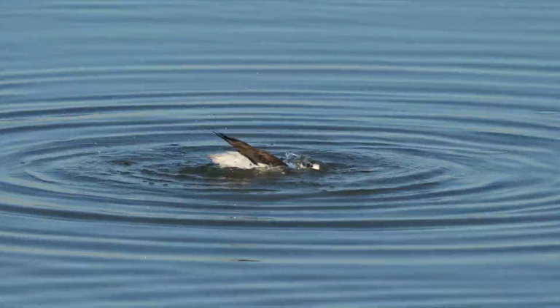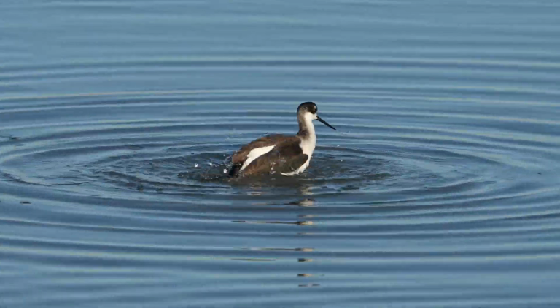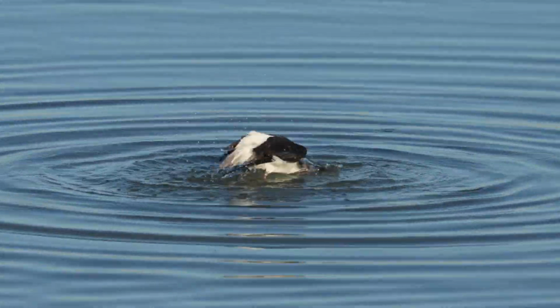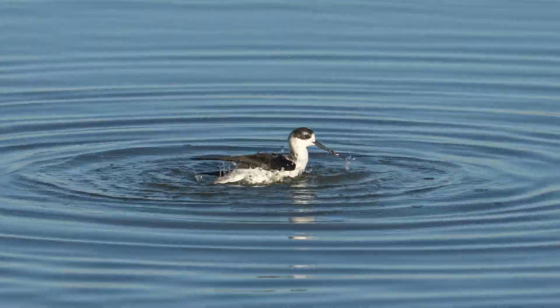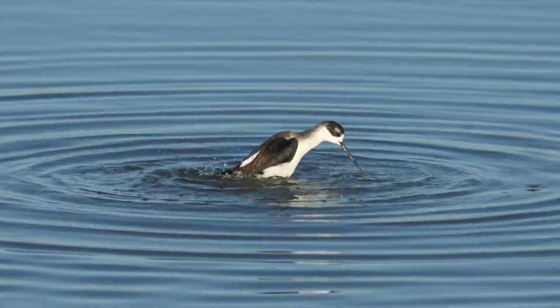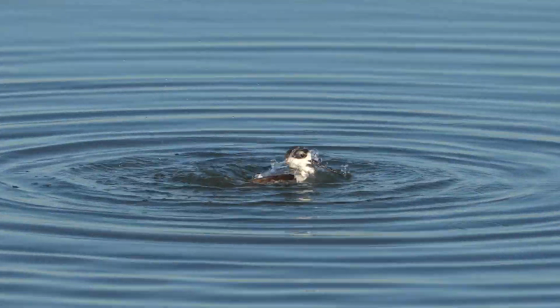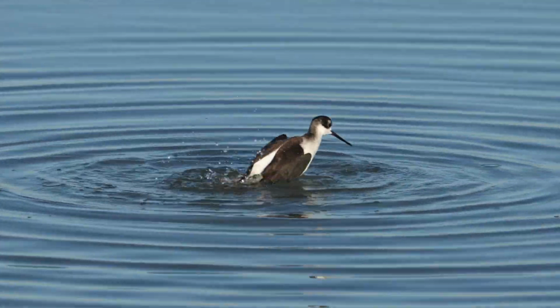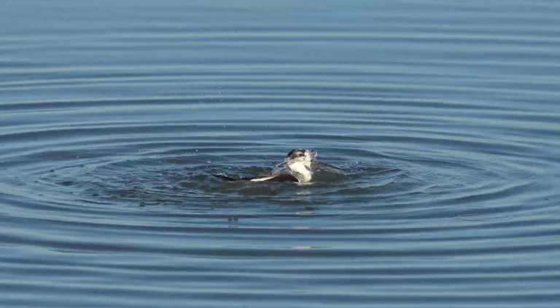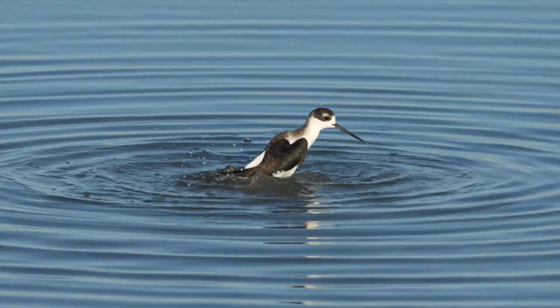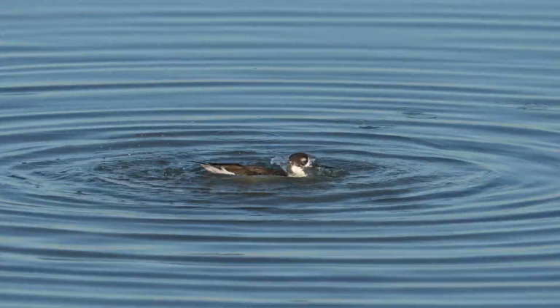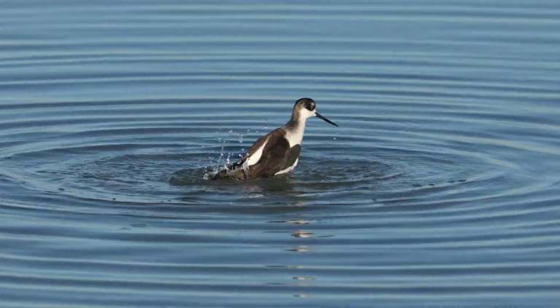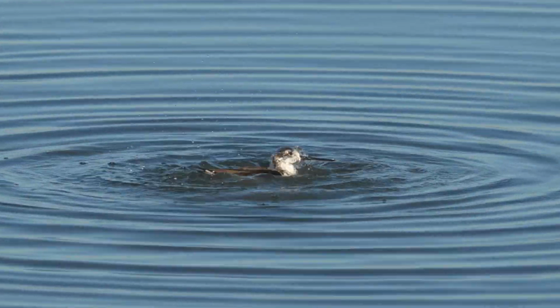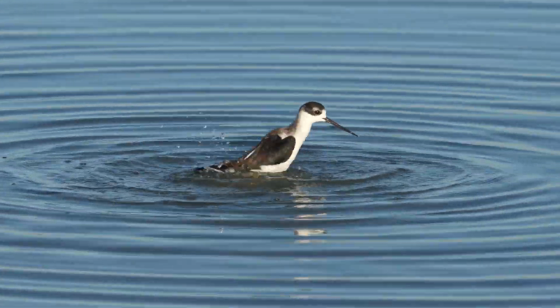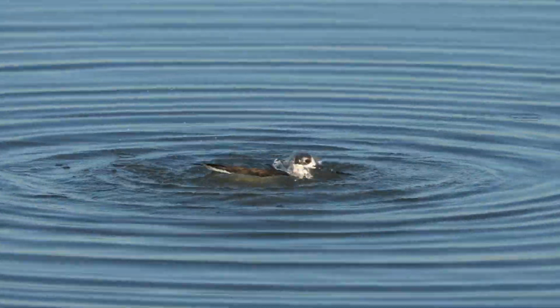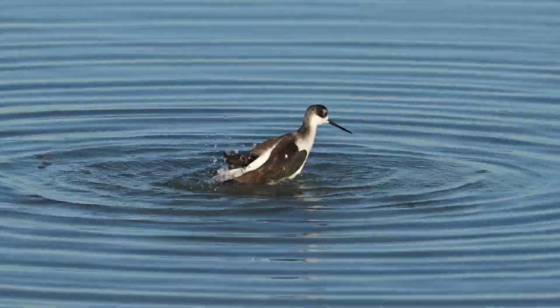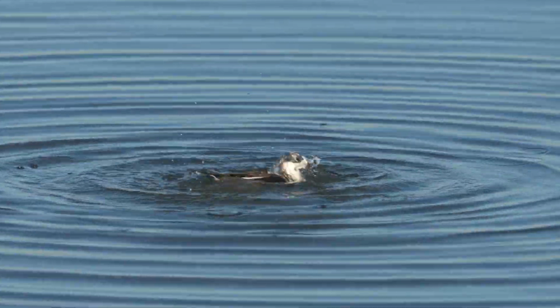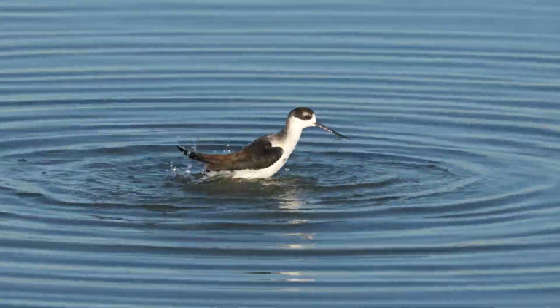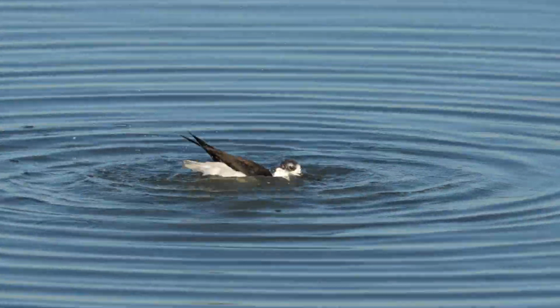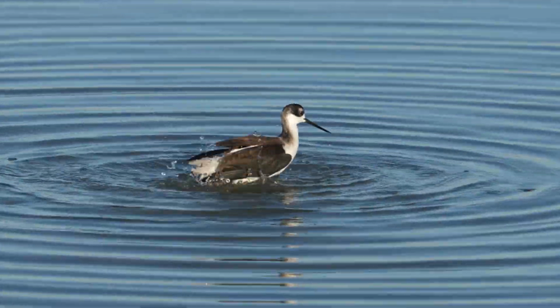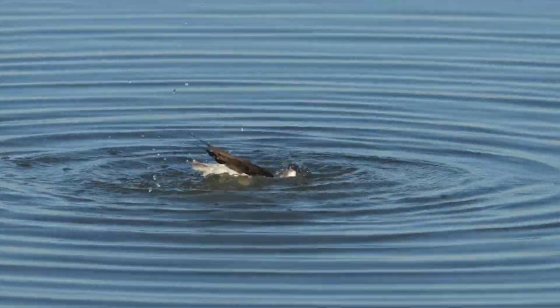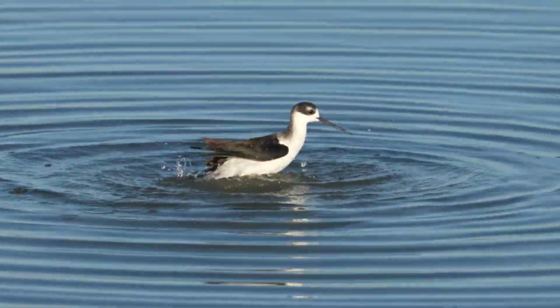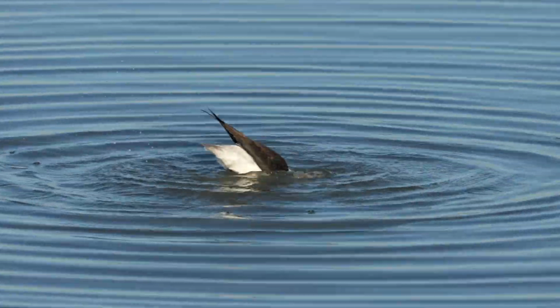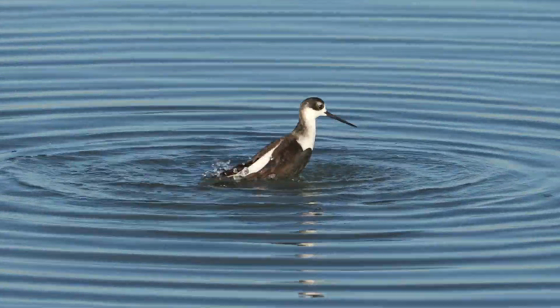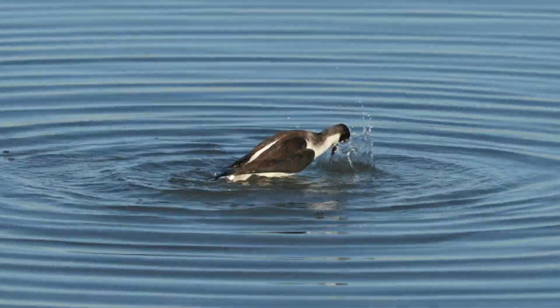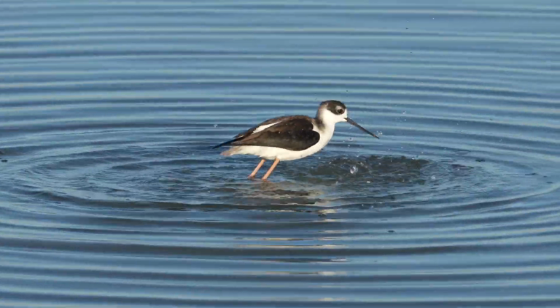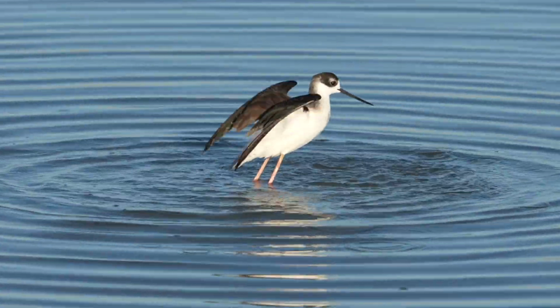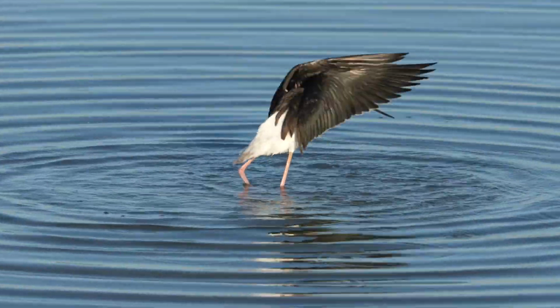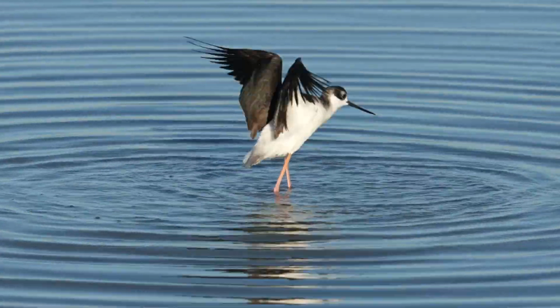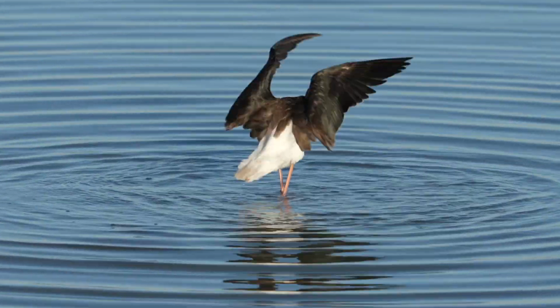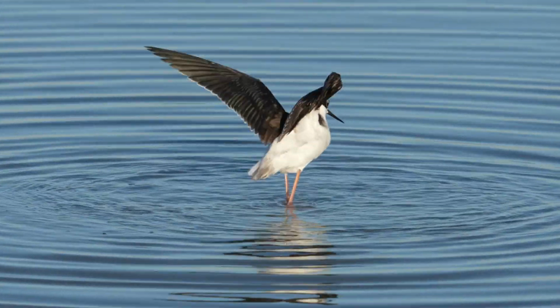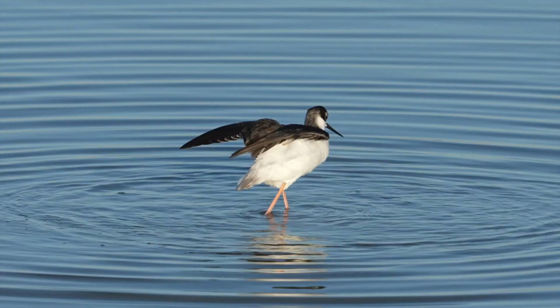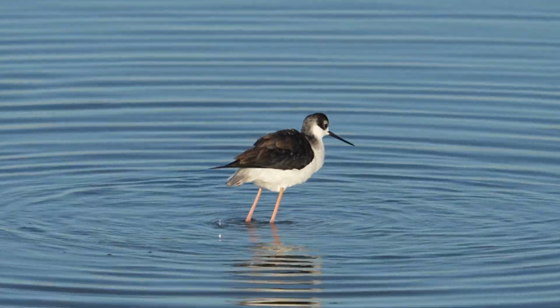Ducks are not the only bird that do this. Here you have this black-necked stilt — dip, dip, dip. And they're very fast when they flap, so you need a very high shutter speed, maybe one four-thousandths of a second.